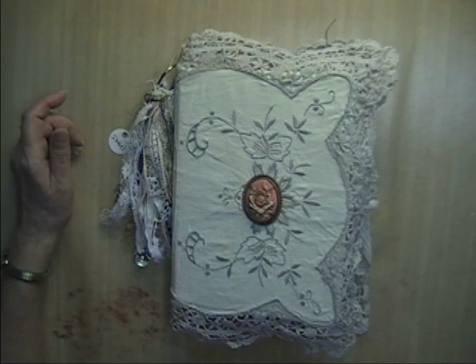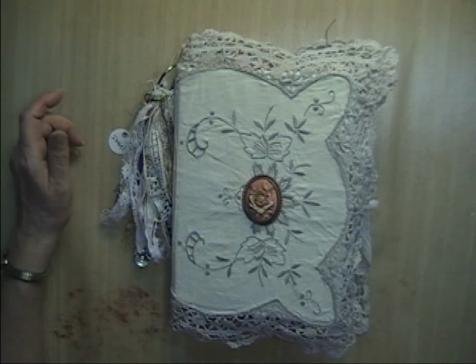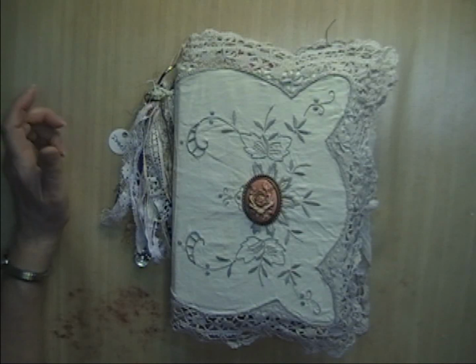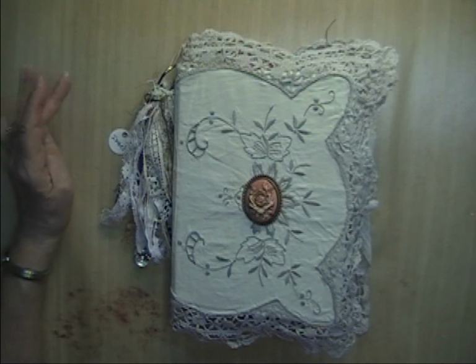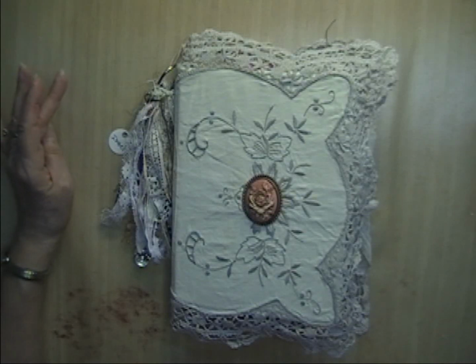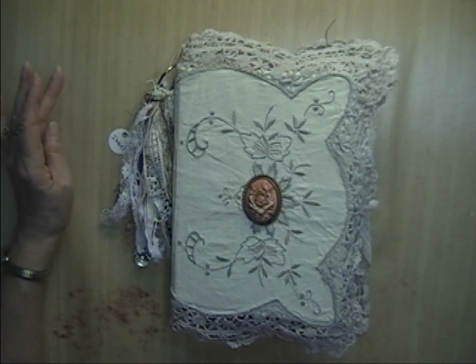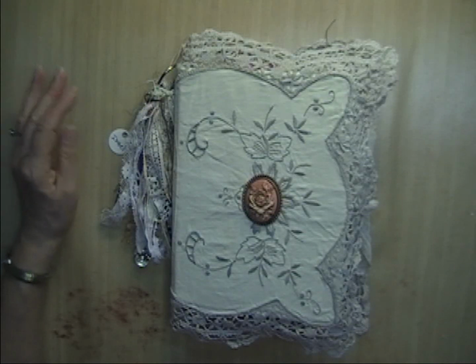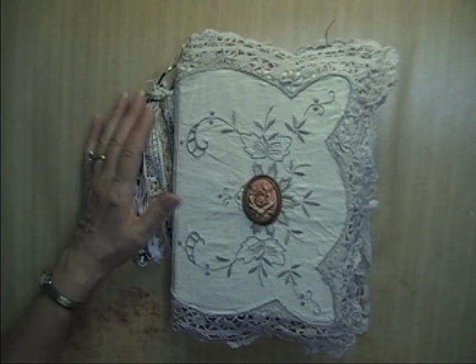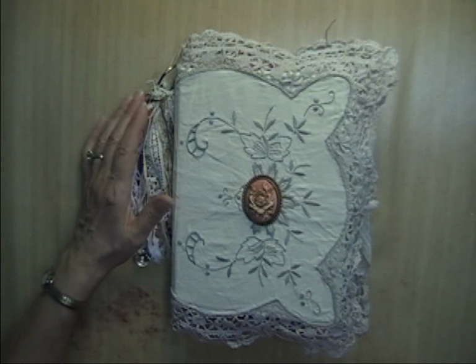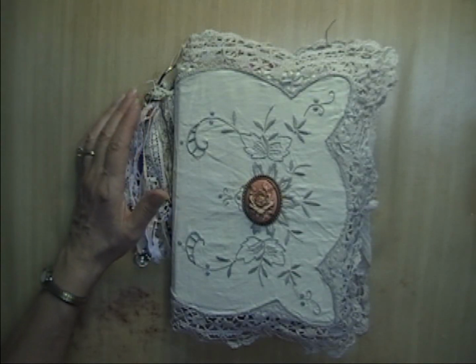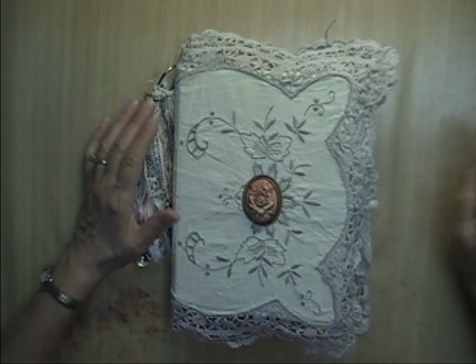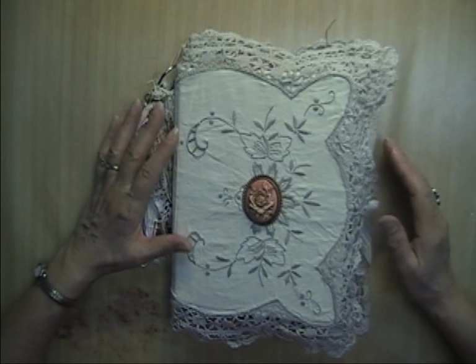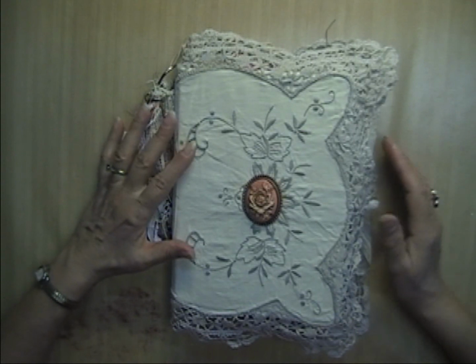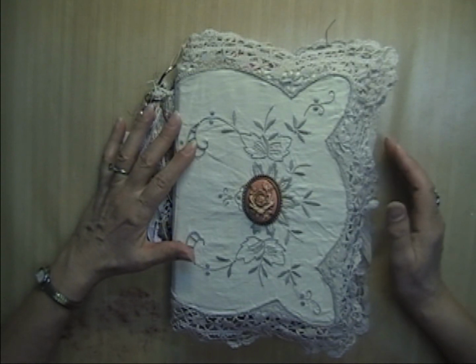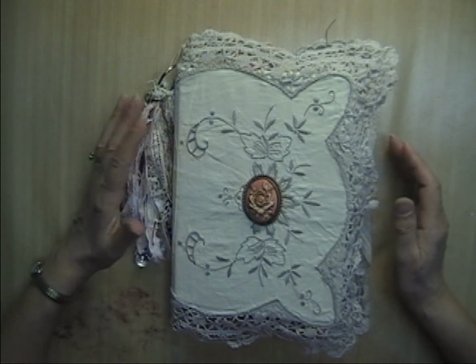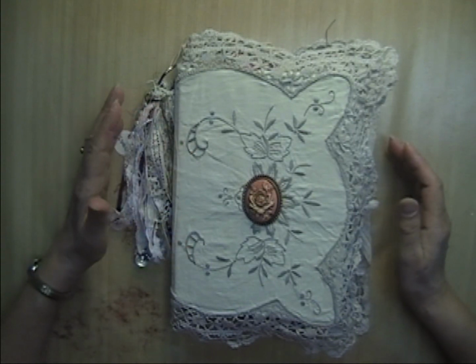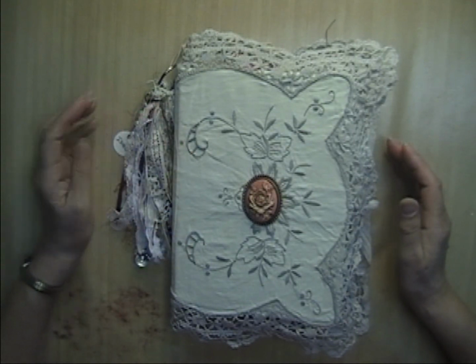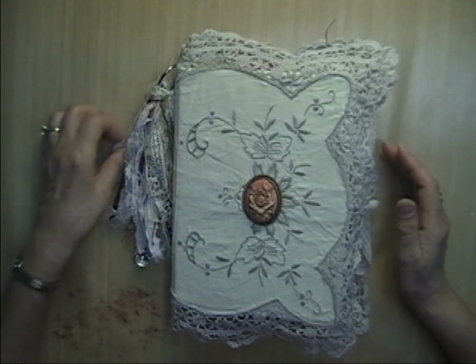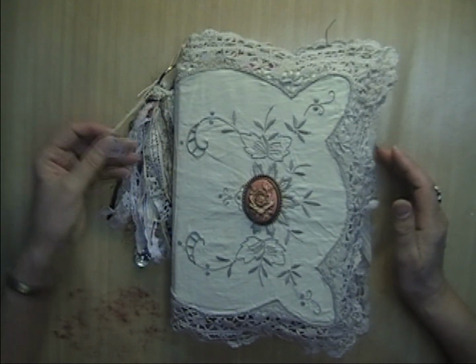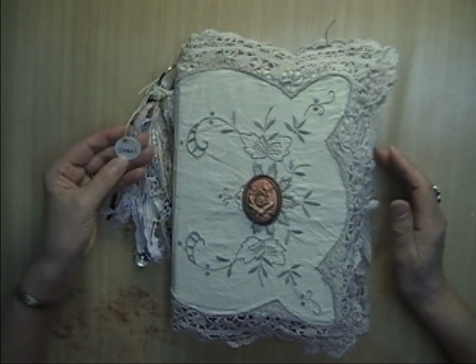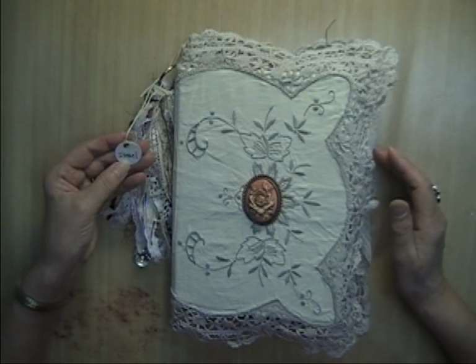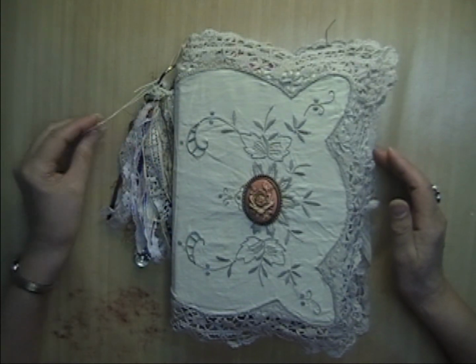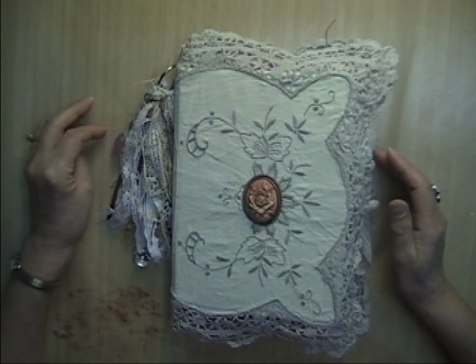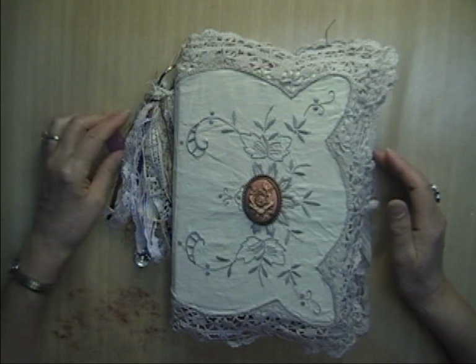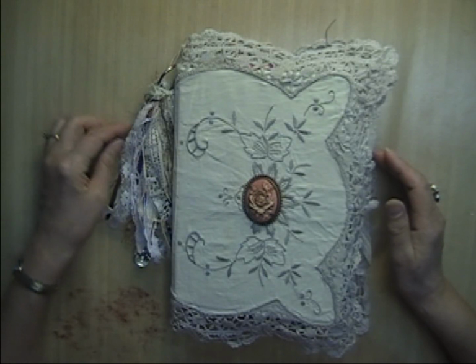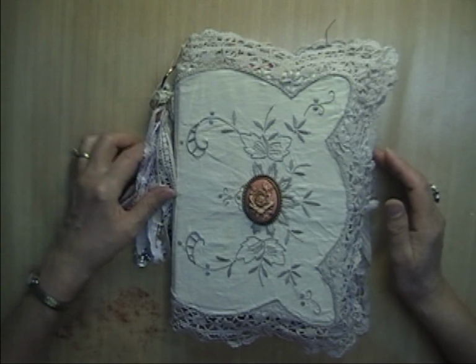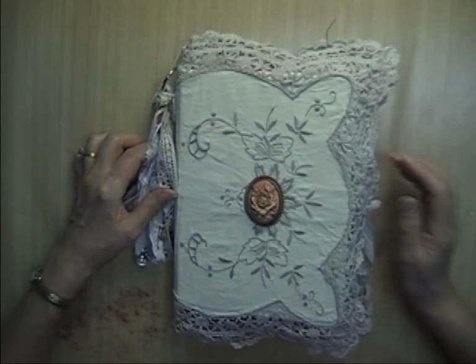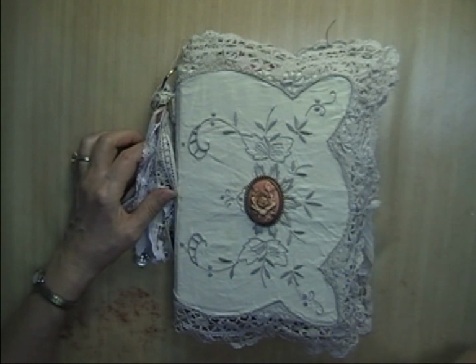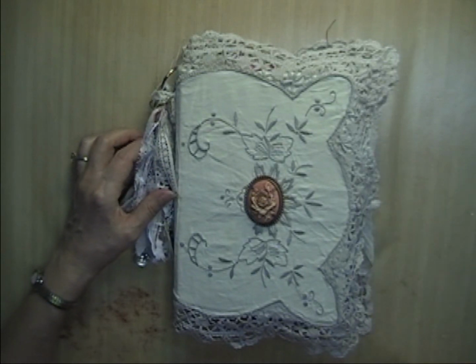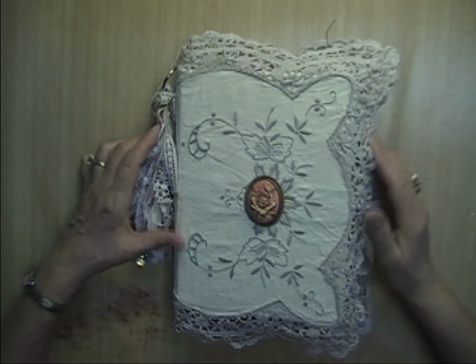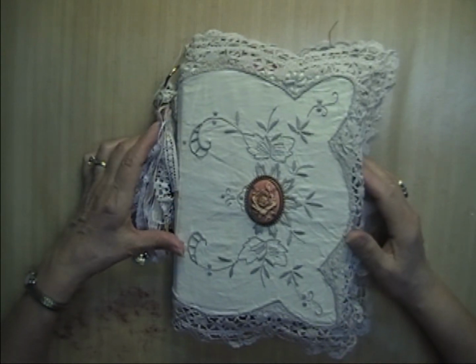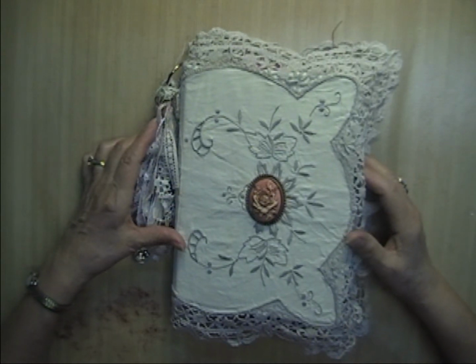Hi everyone, it's Donna here from Donna's Vintage Cottage and I'm here today to show you my latest journal that I just completed. This one I am naming Isabel, and Isabel loves flowers and butterflies.